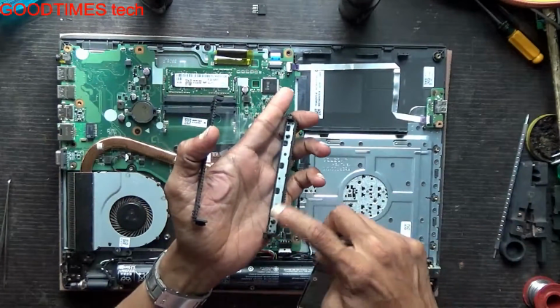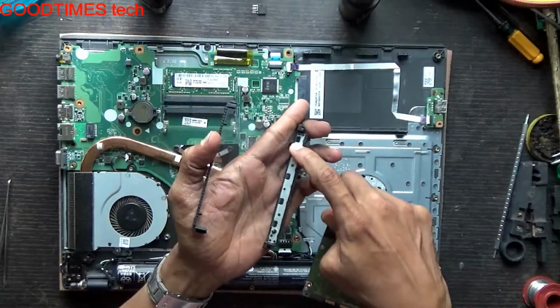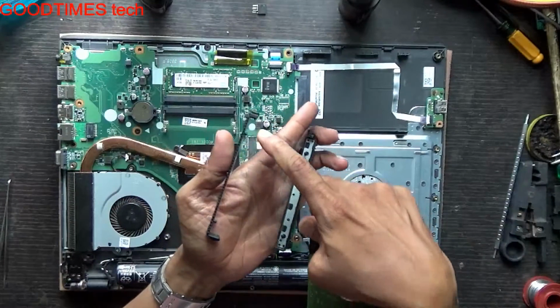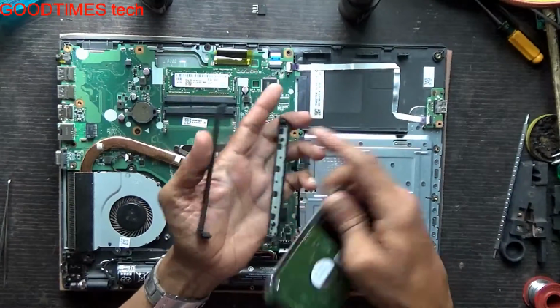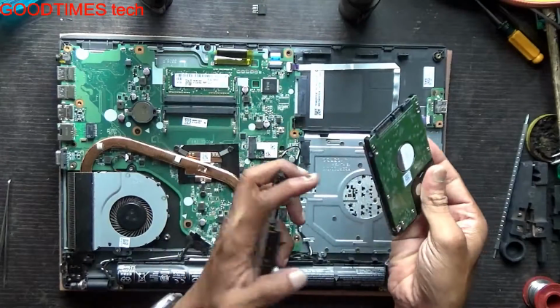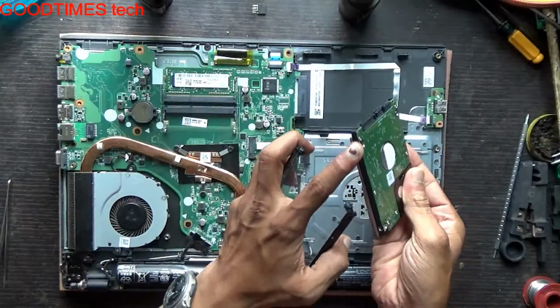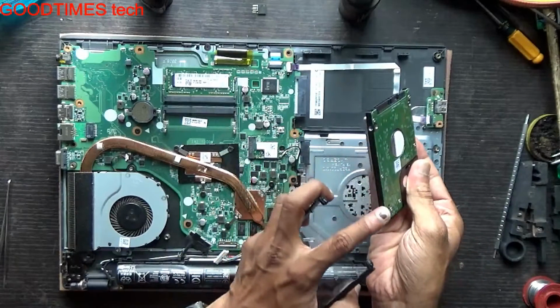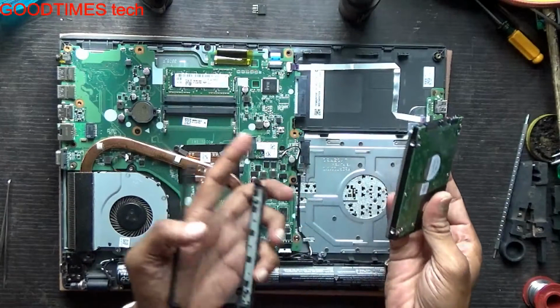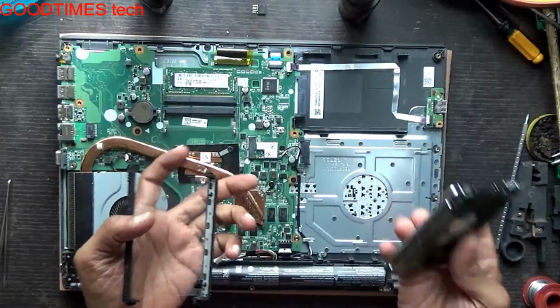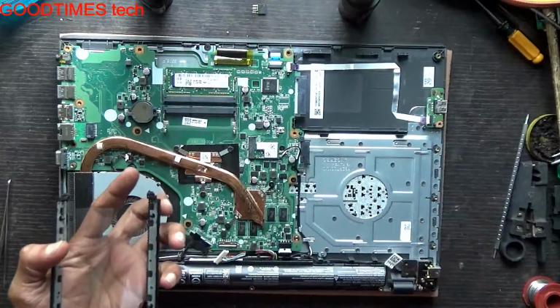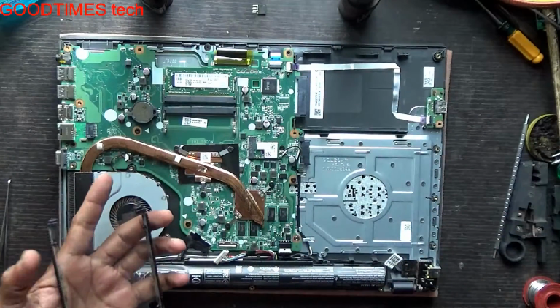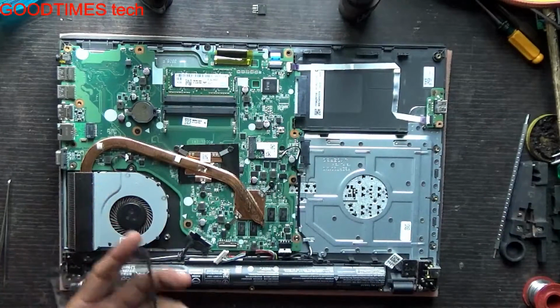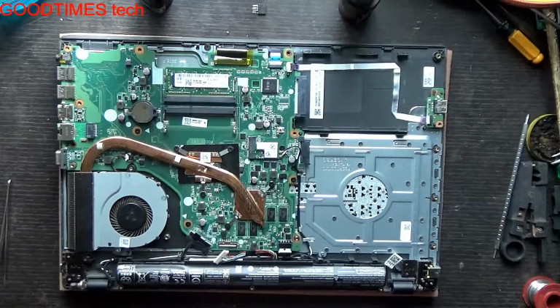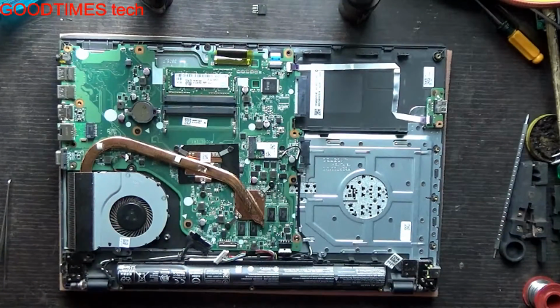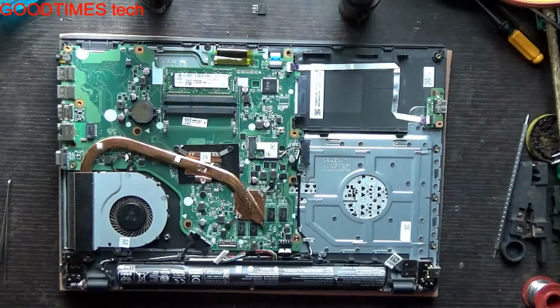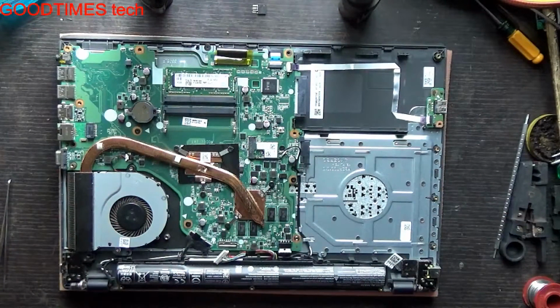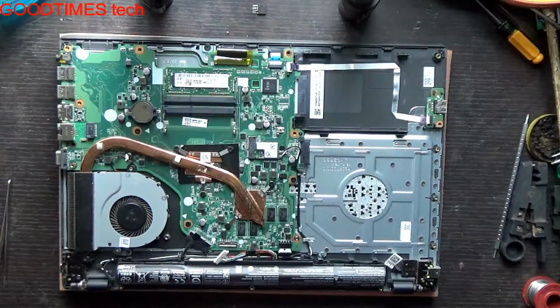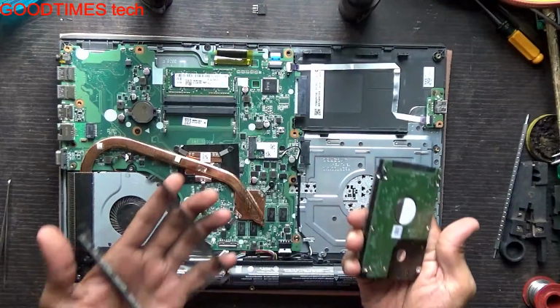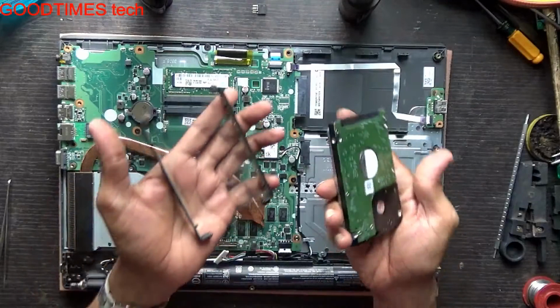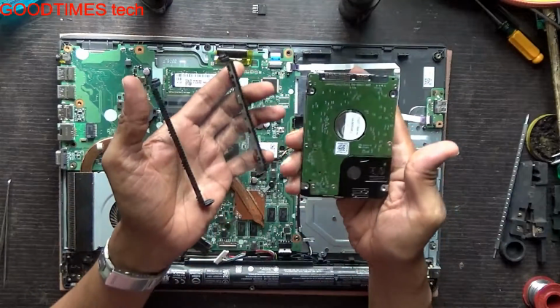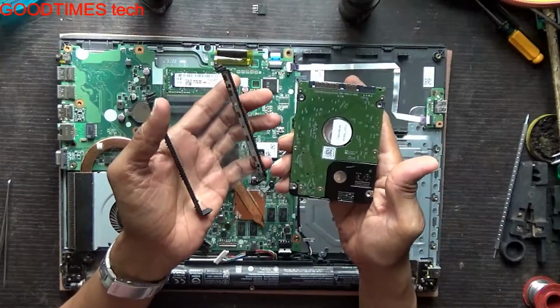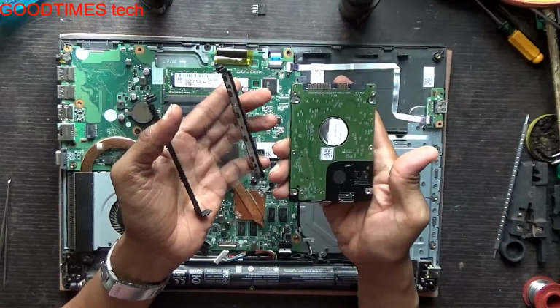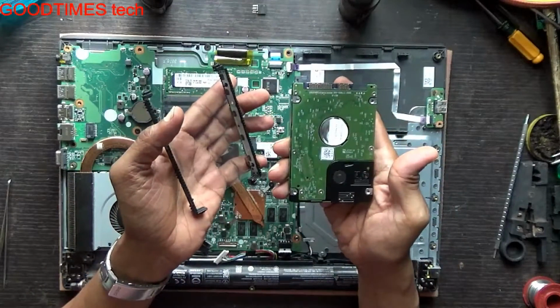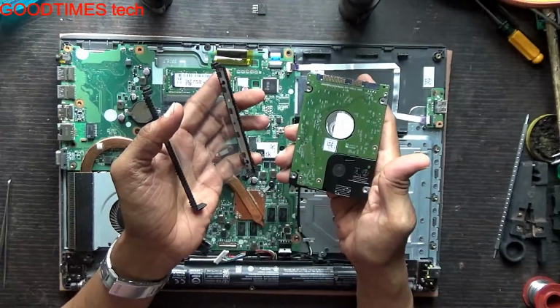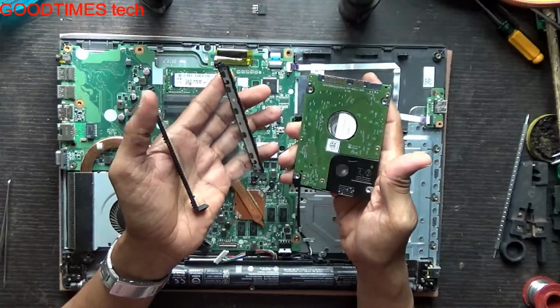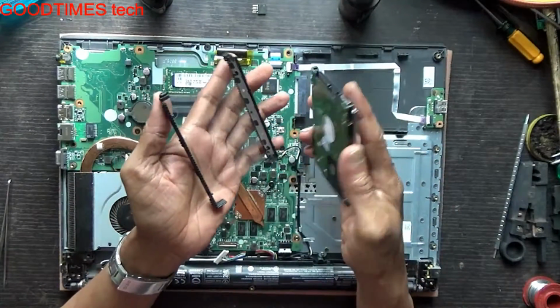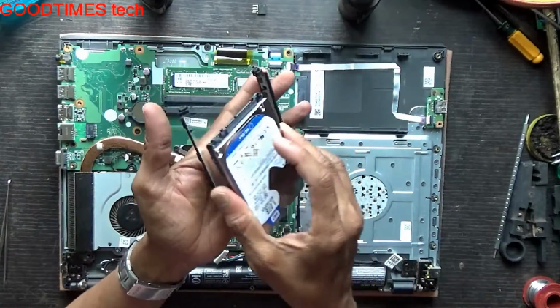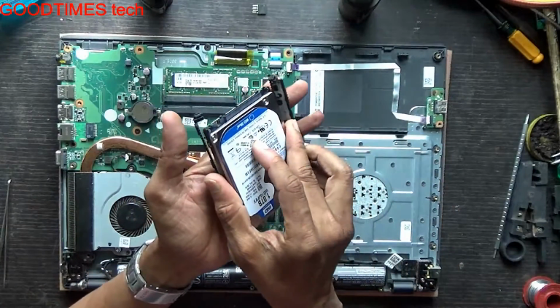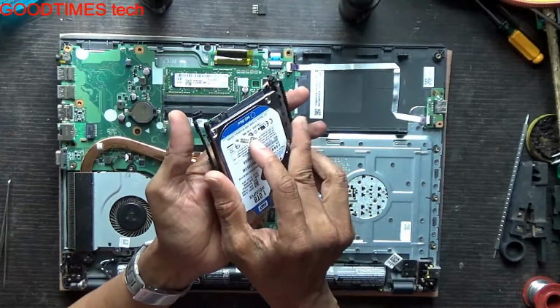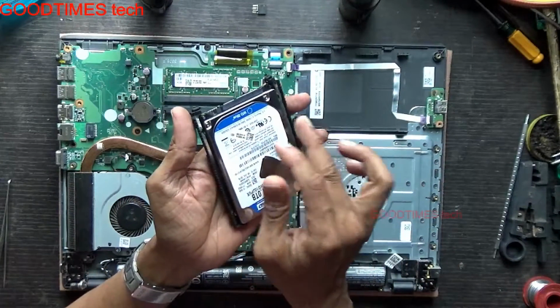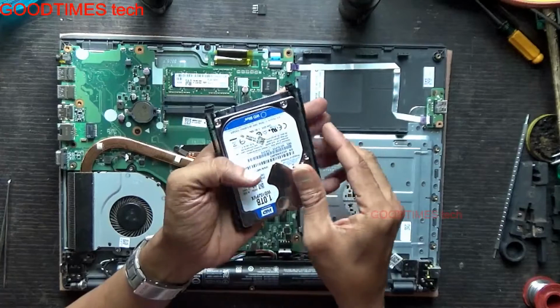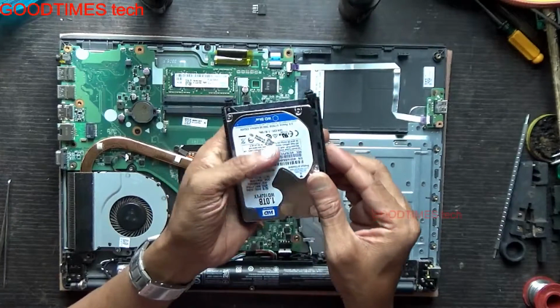There are no screws fixing the hard disk — these are notches which fix into the screw grooves. Take your new hard disk HDD or an SSD and just fix it in this way.